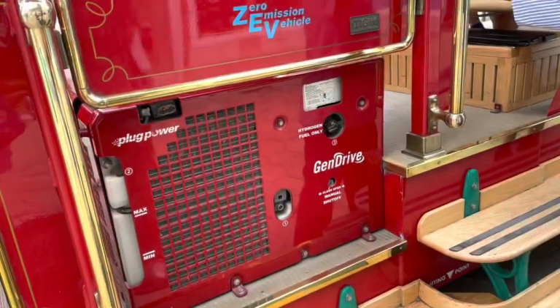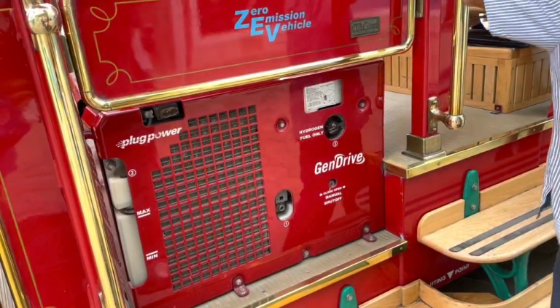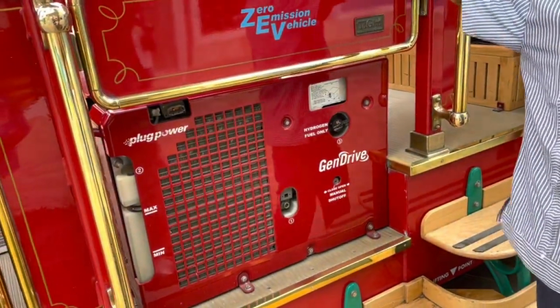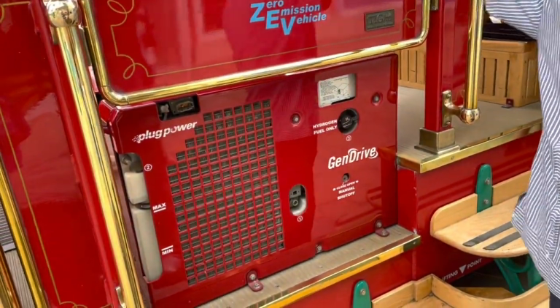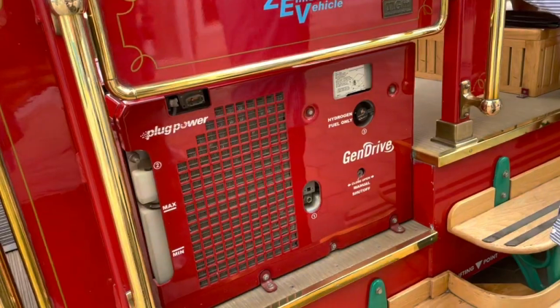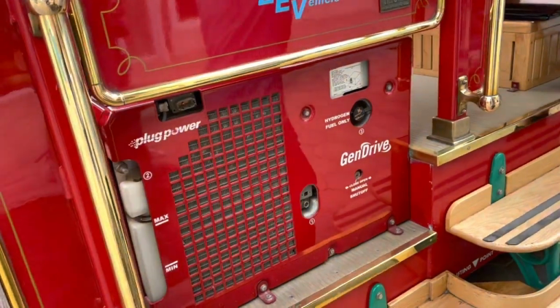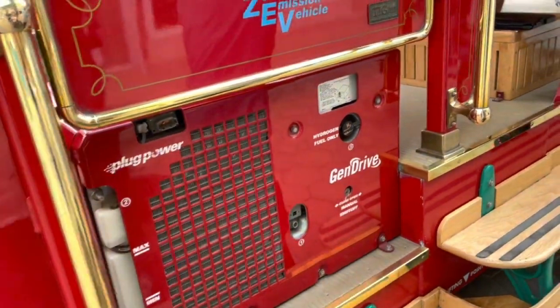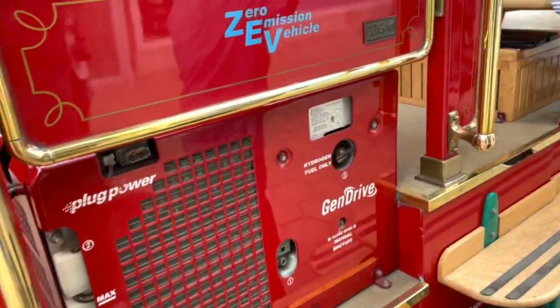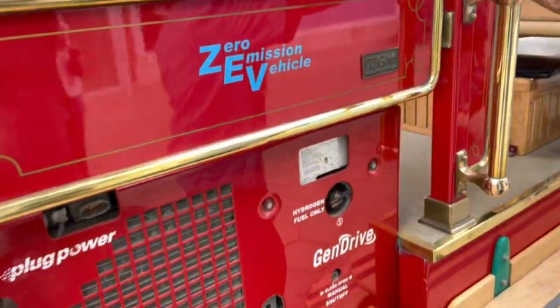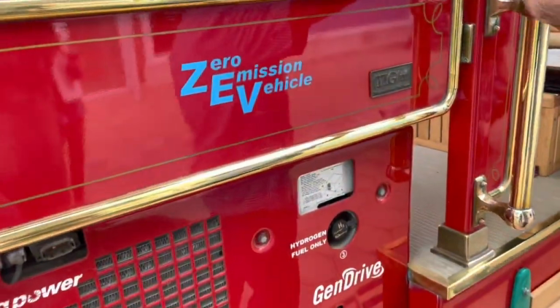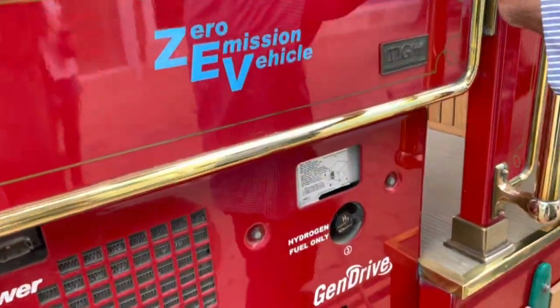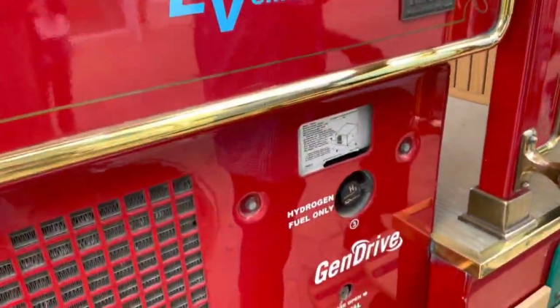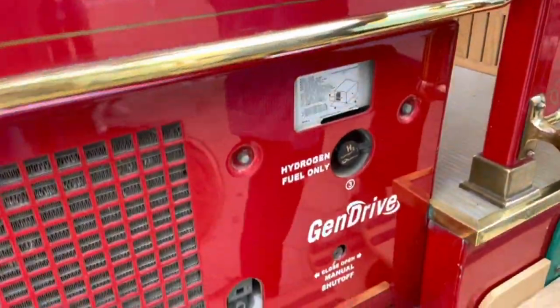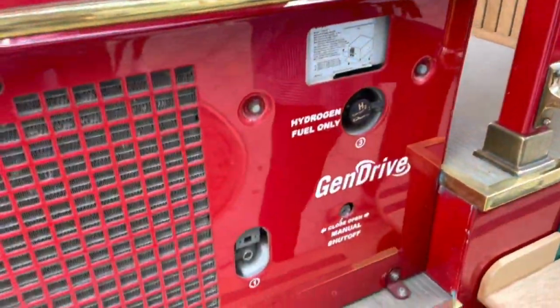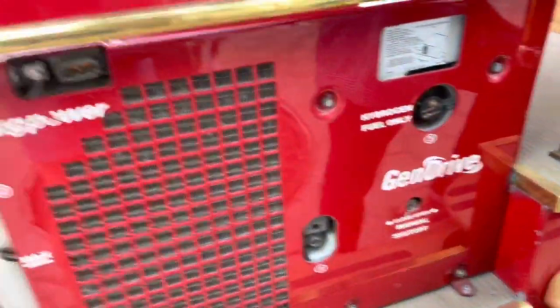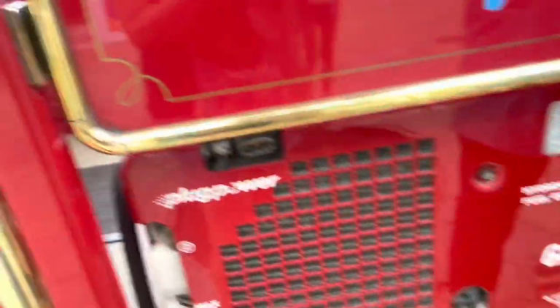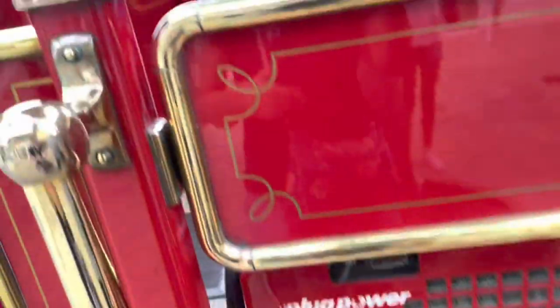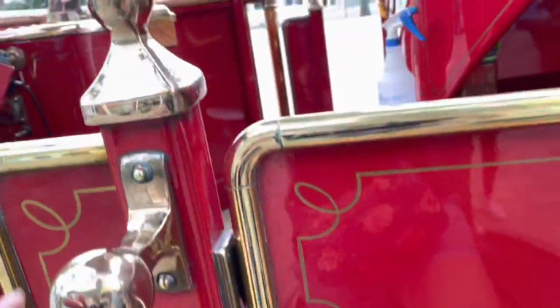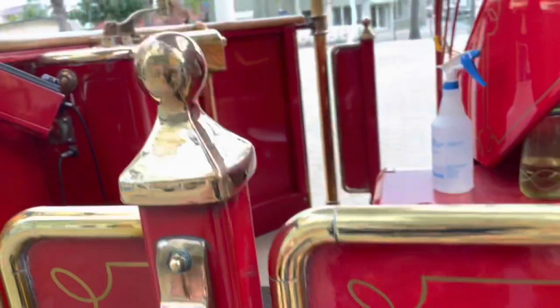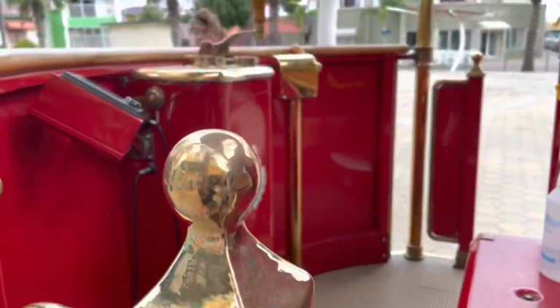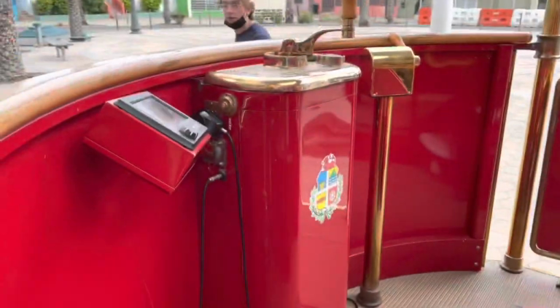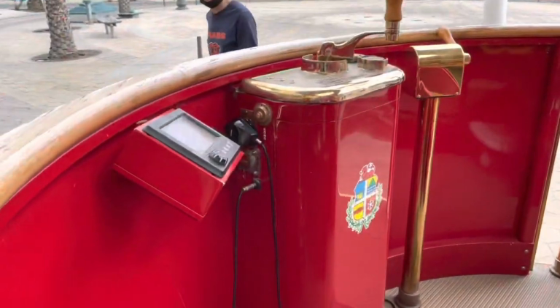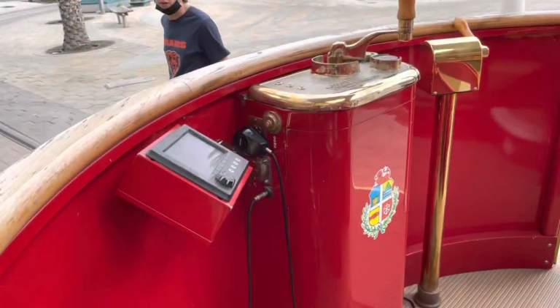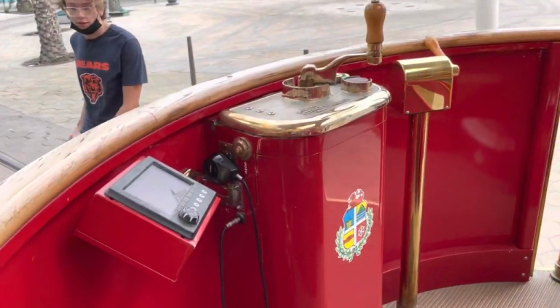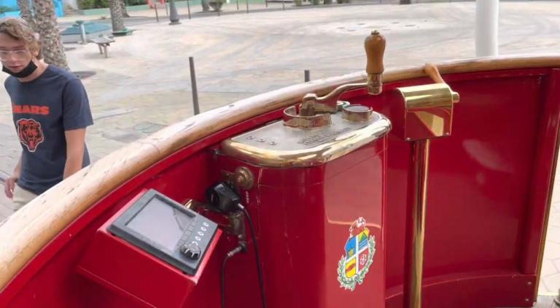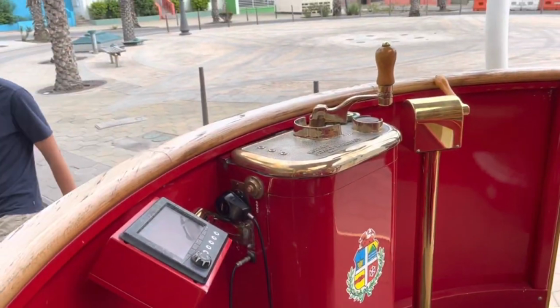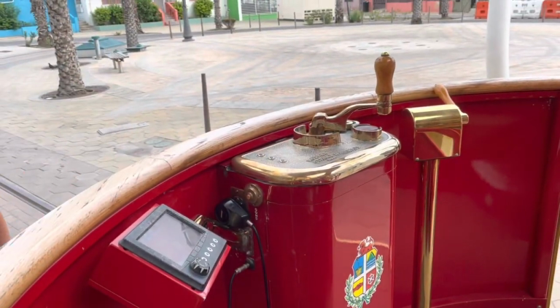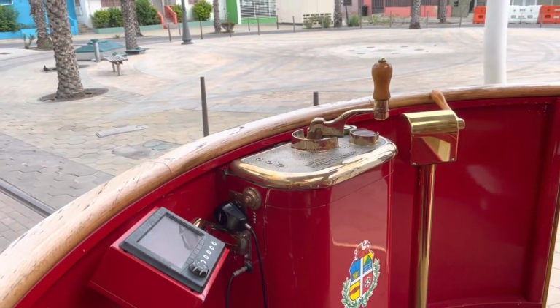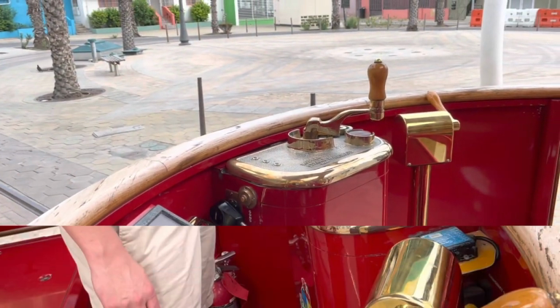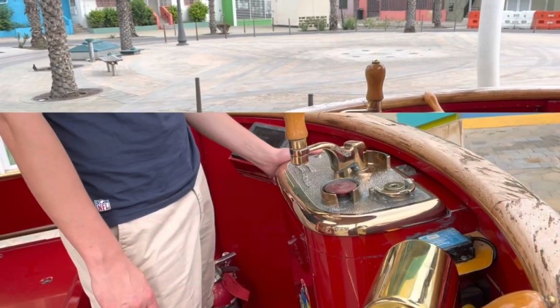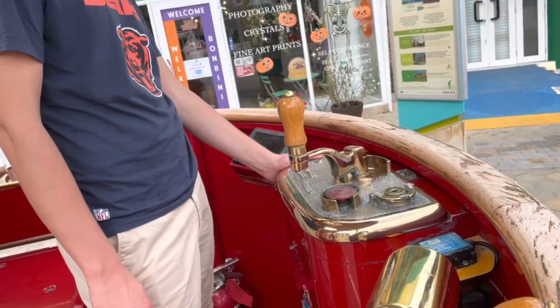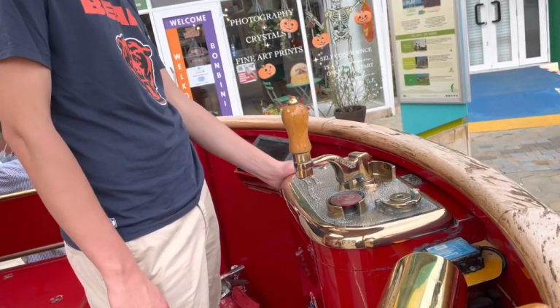I think this may be the first time we've ever featured any hydrogen vehicles on the channel. To make our day complete, the drivers let us ring the bell of the tram.